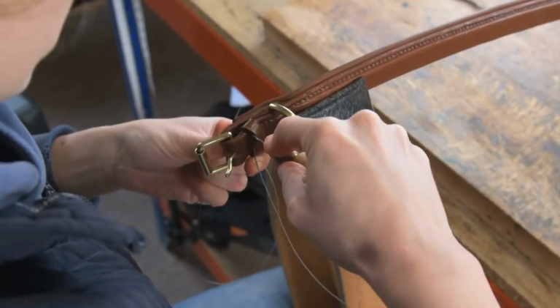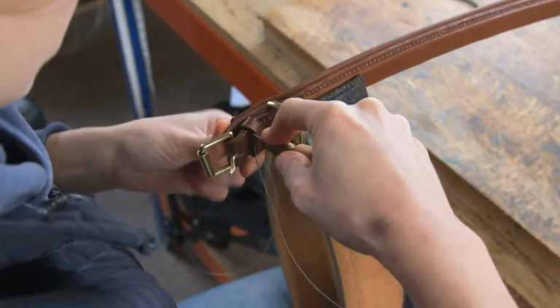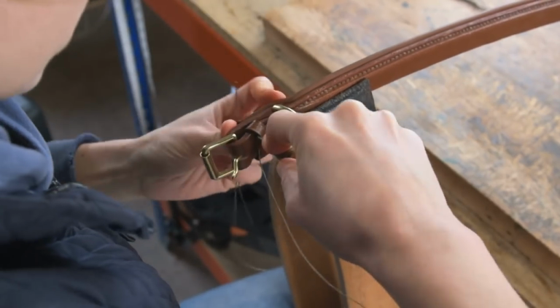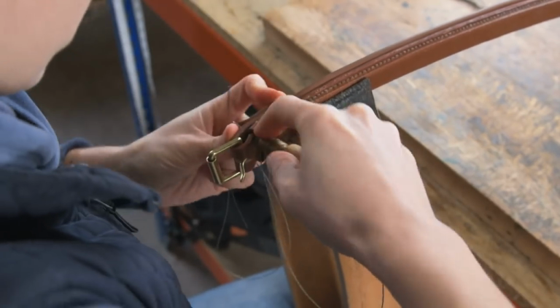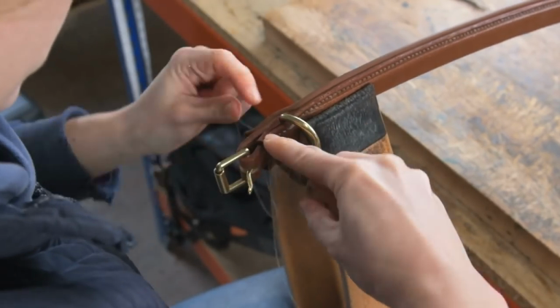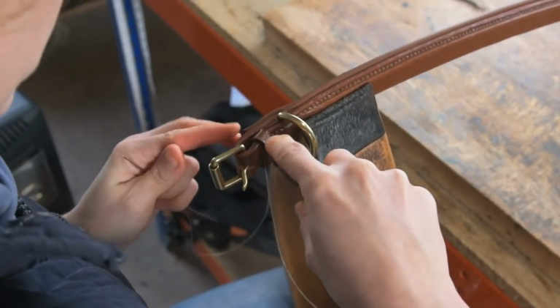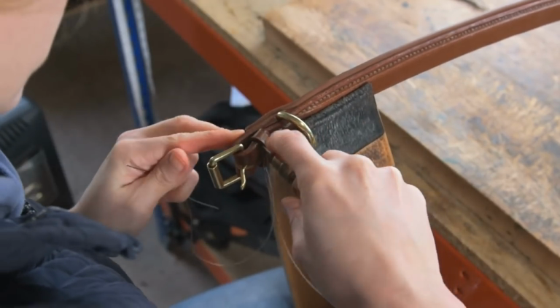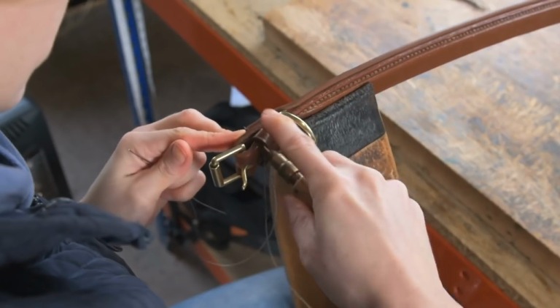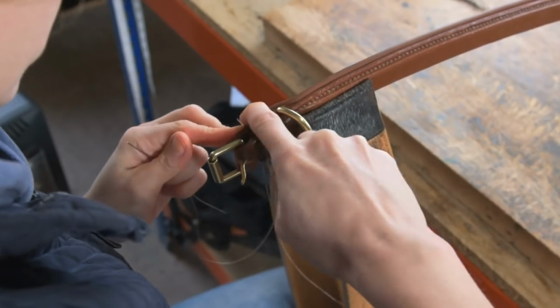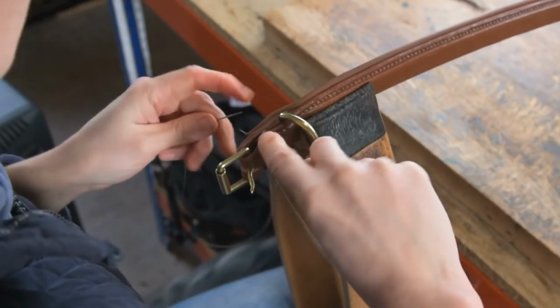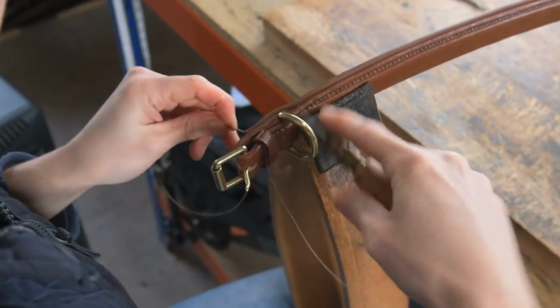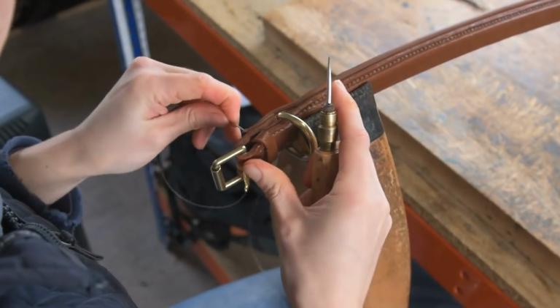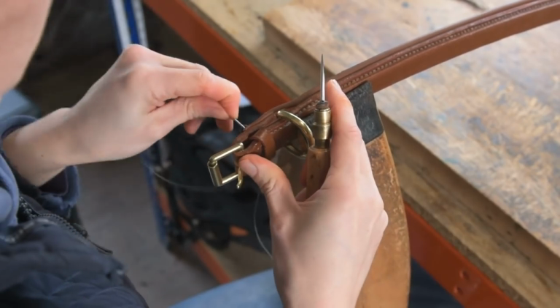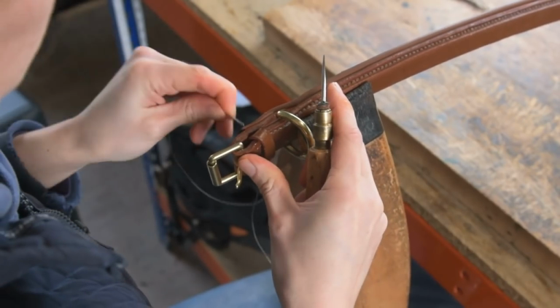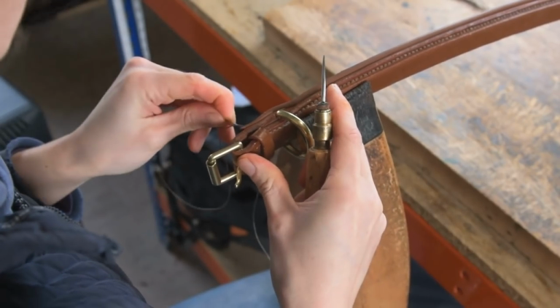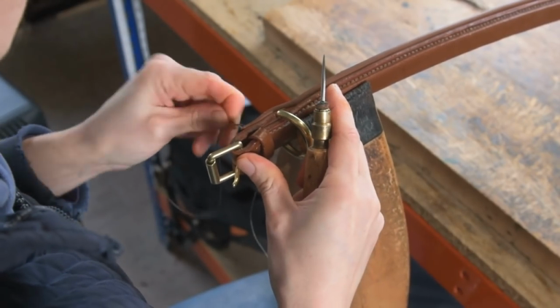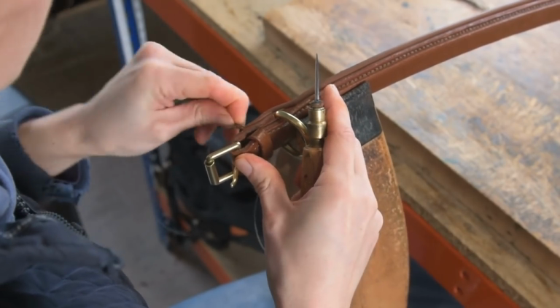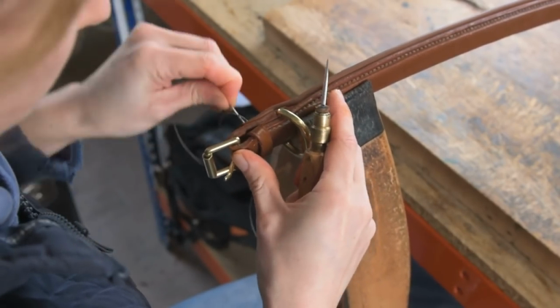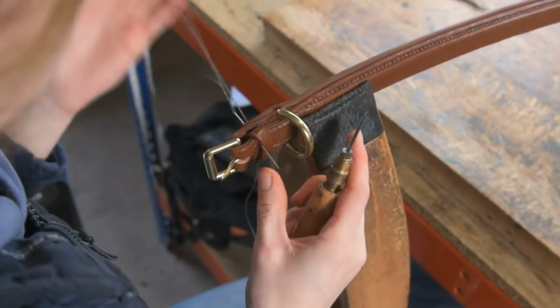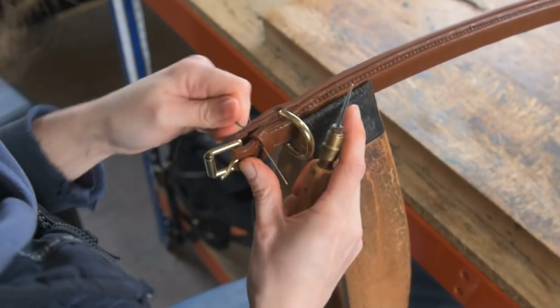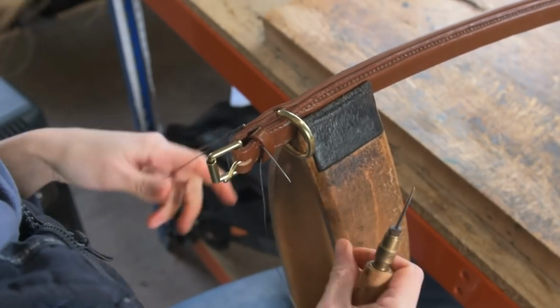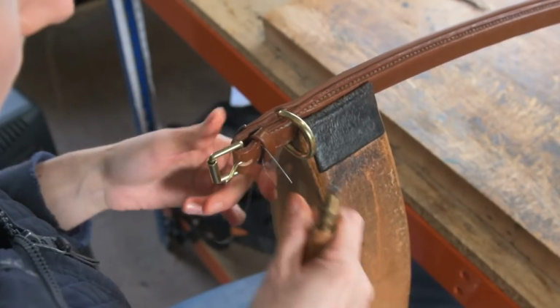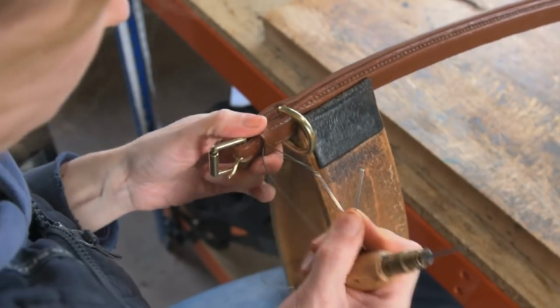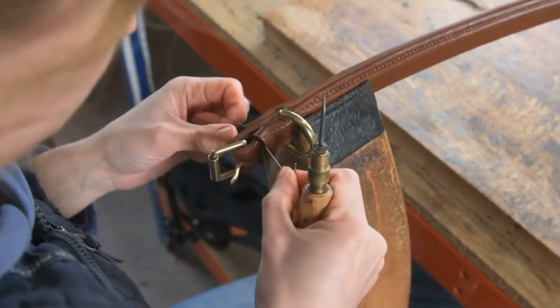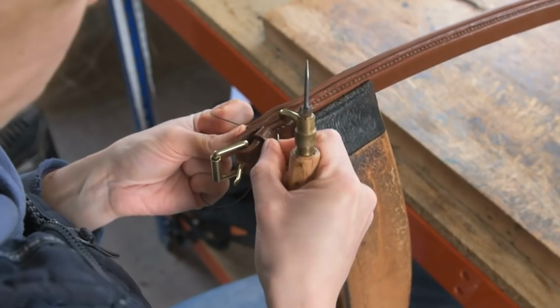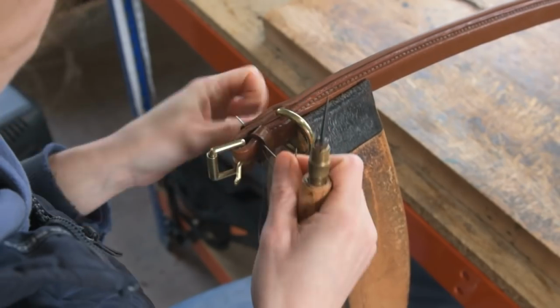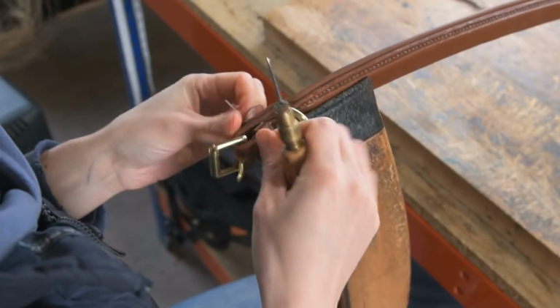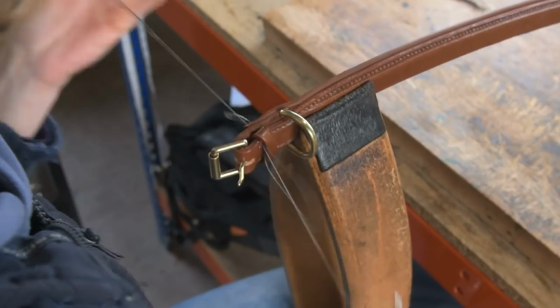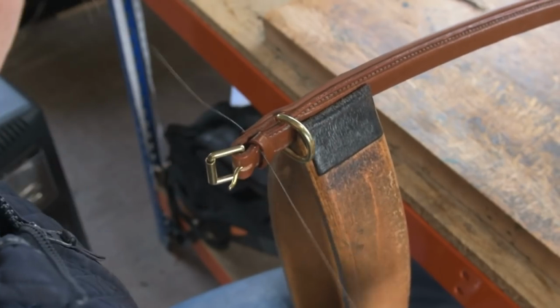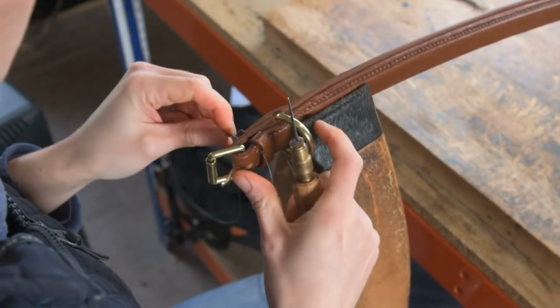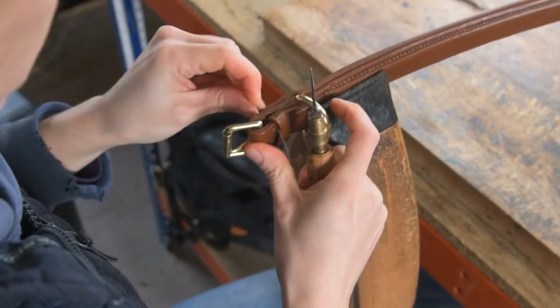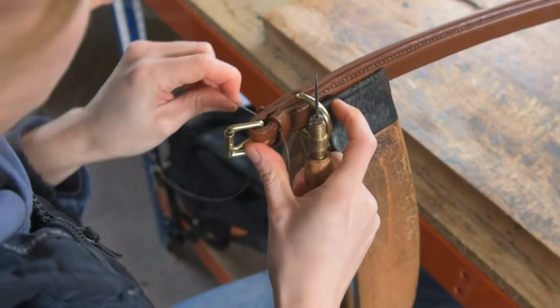Finish off this side with your stitch over the edge and one and a half back stitches, then trim the ends of your threads.